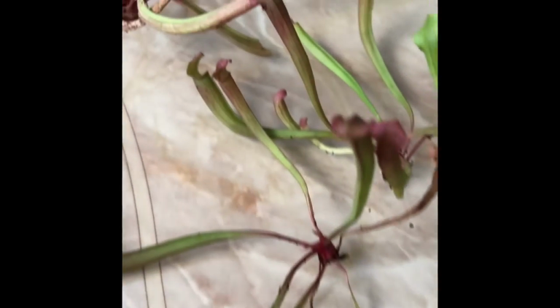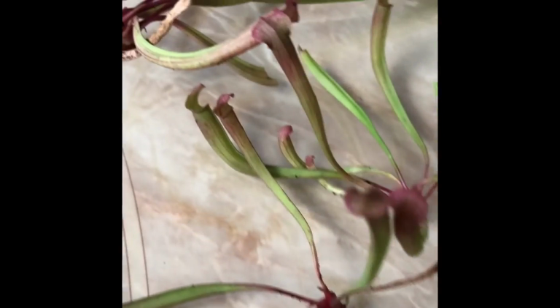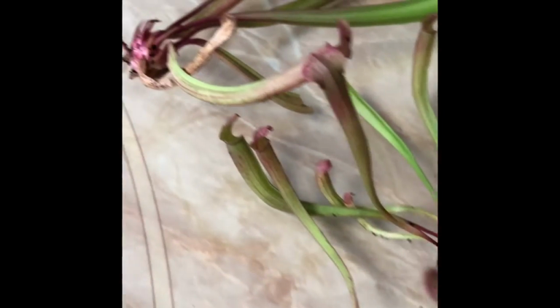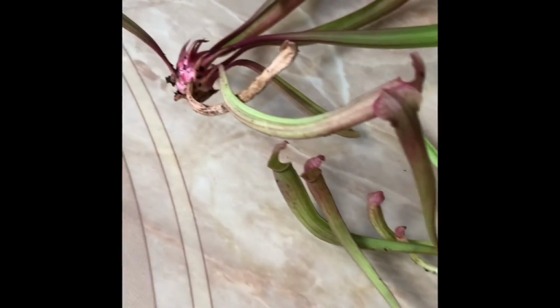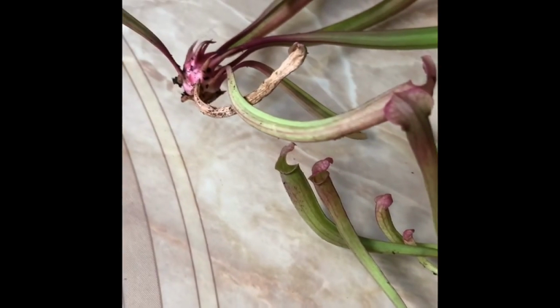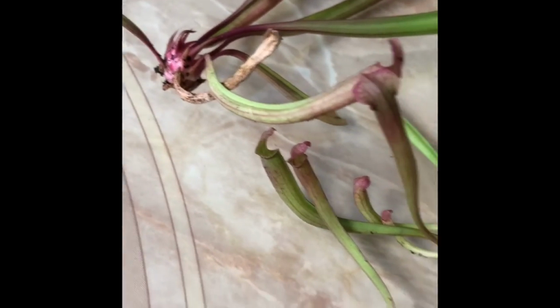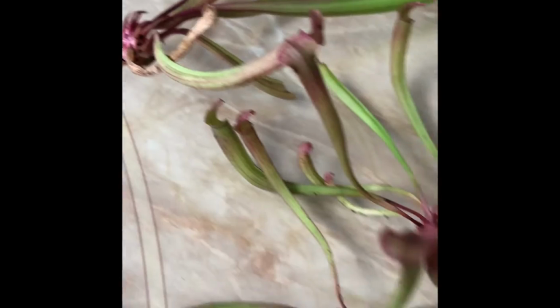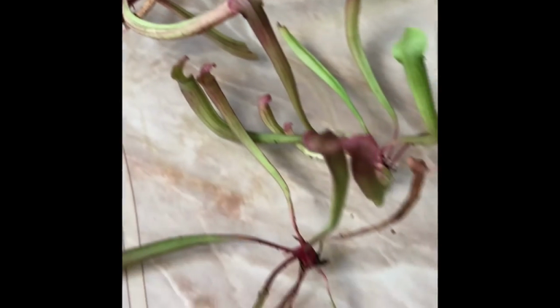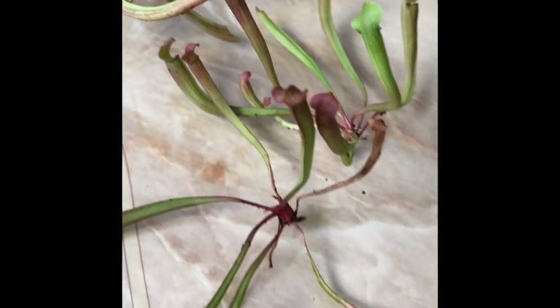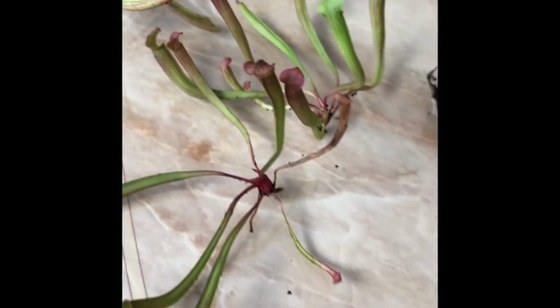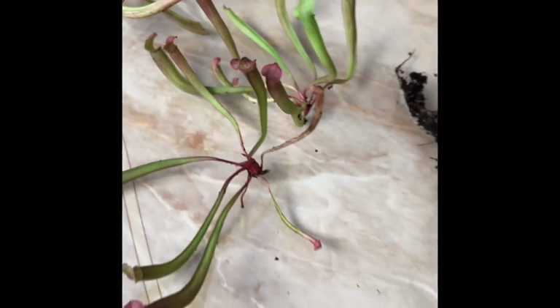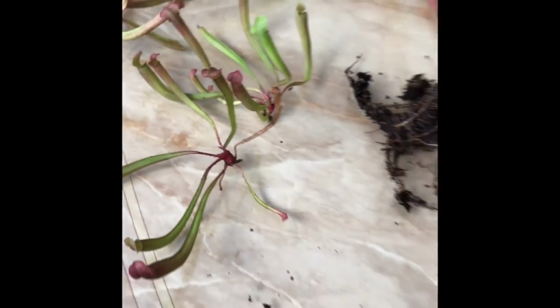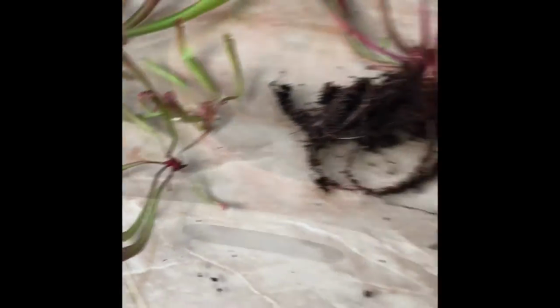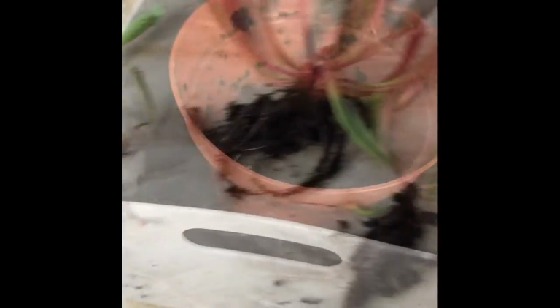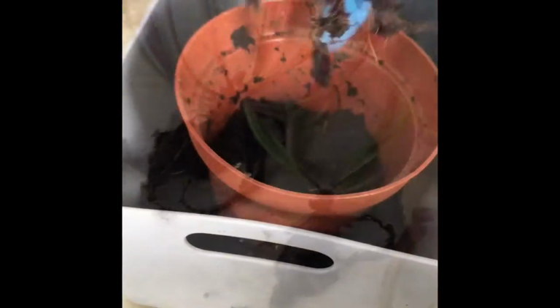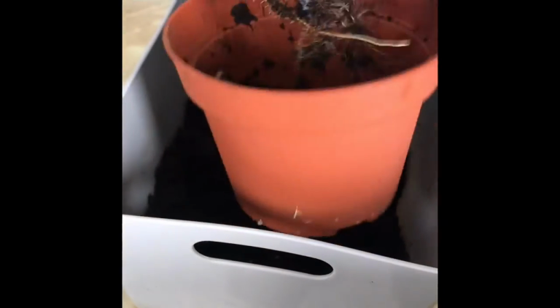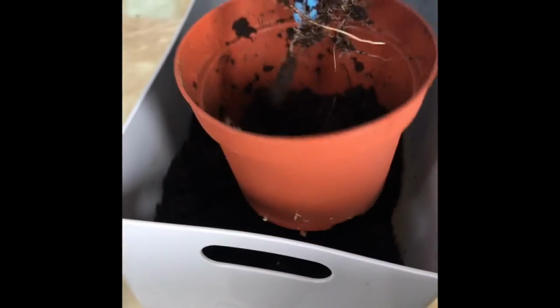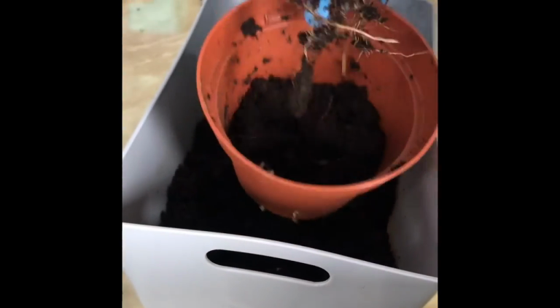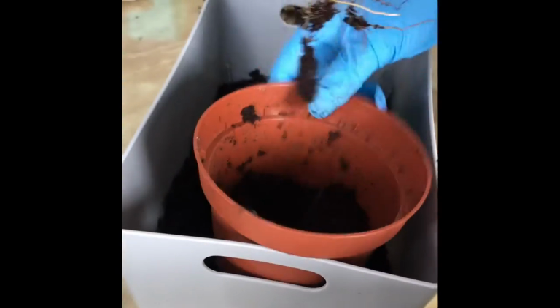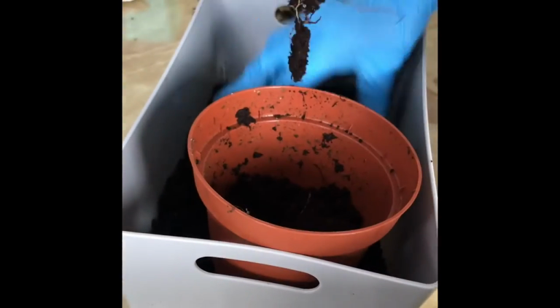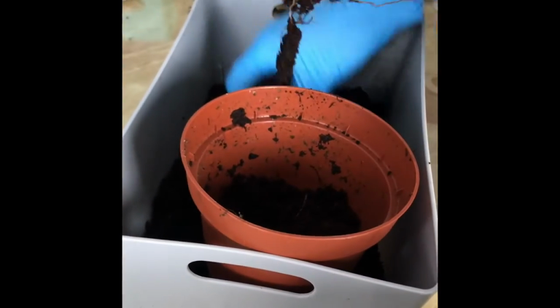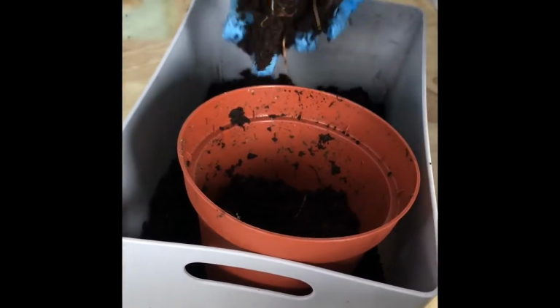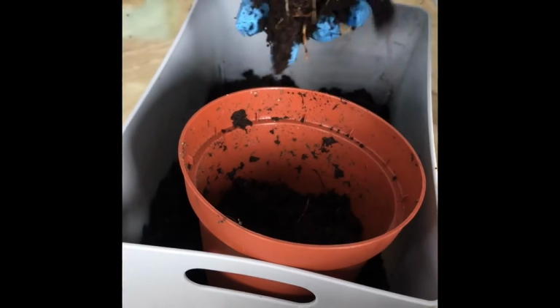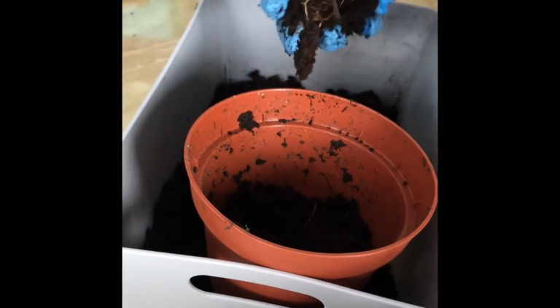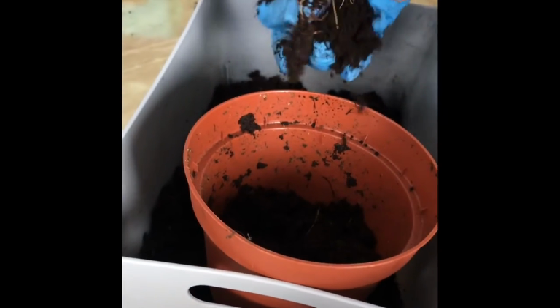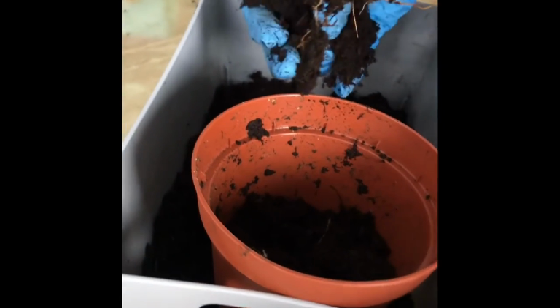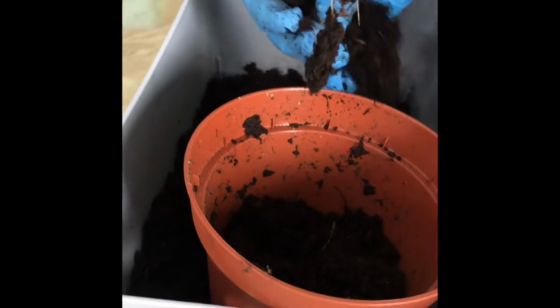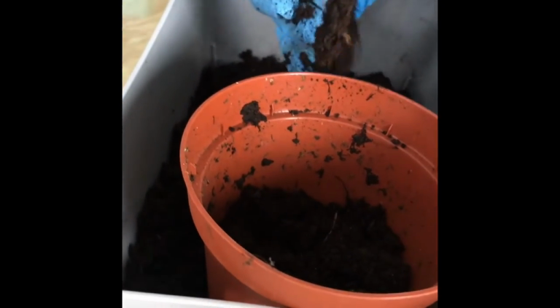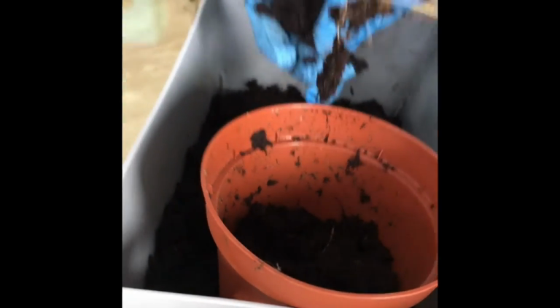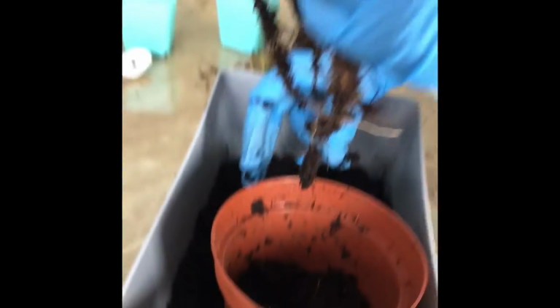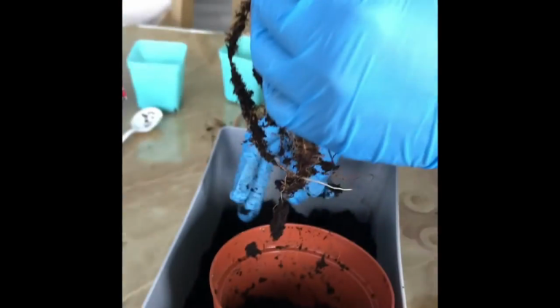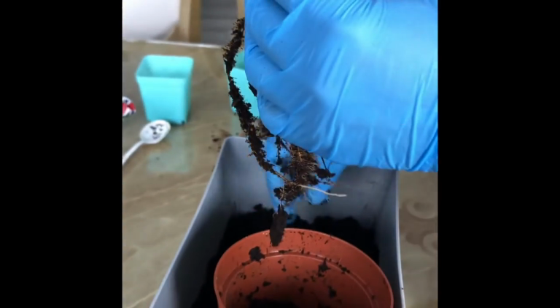But we will still try replanting them to see if they will grow. We will be using the same soil that we removed from the roots earlier to repot the mother plant.